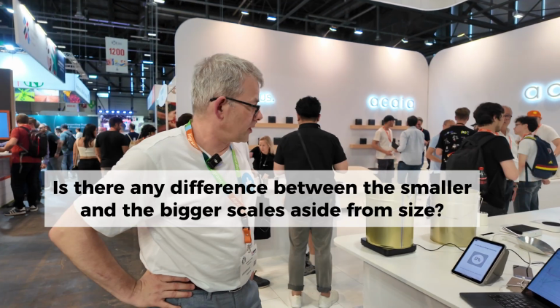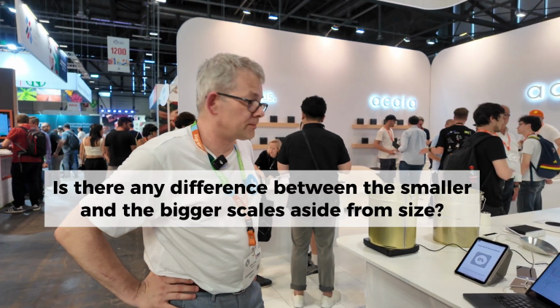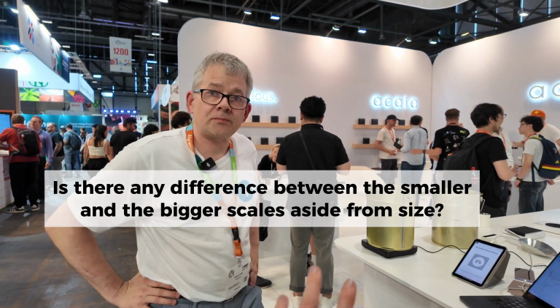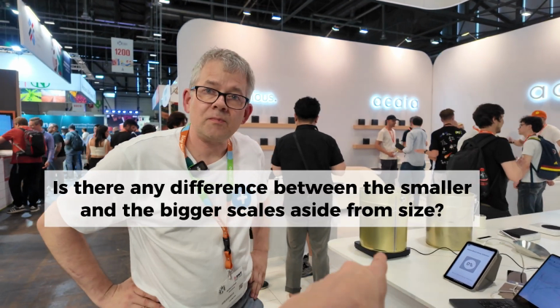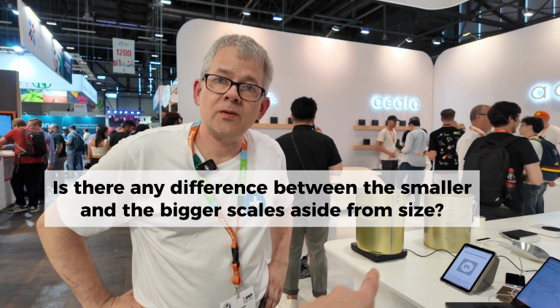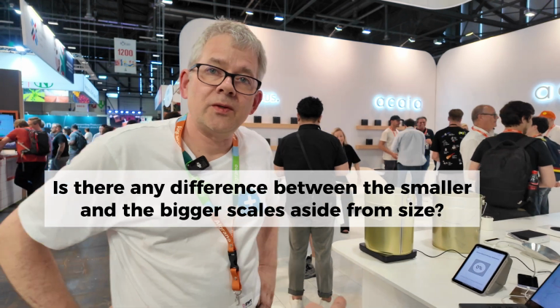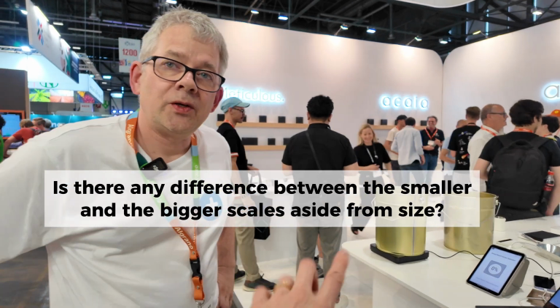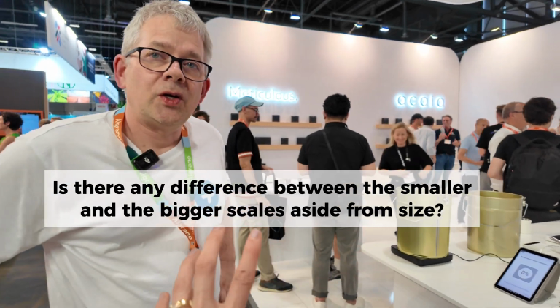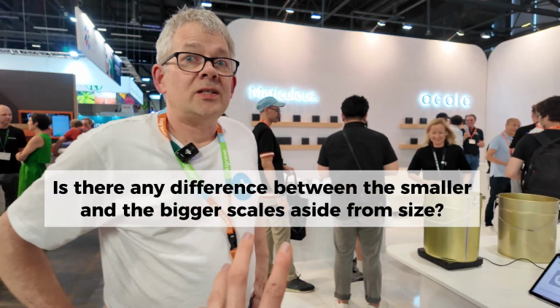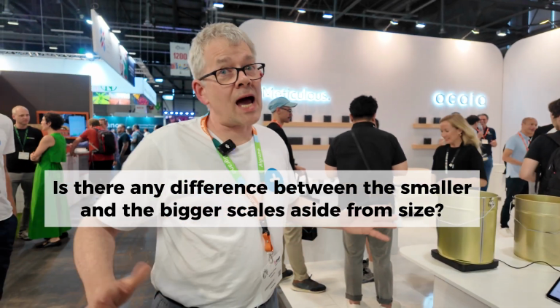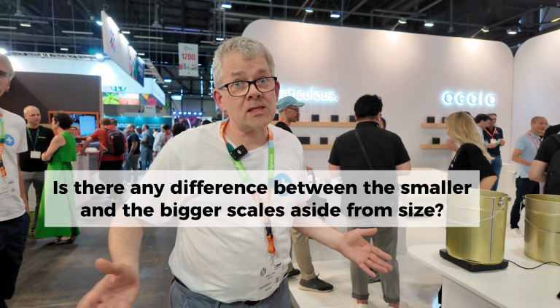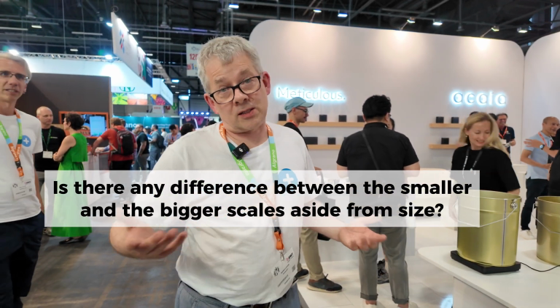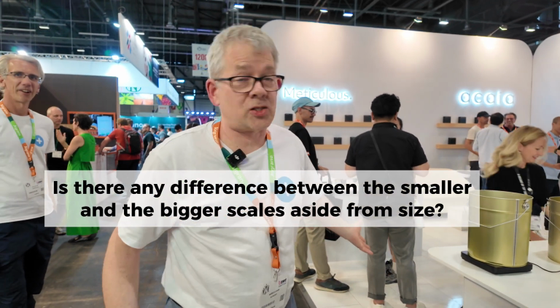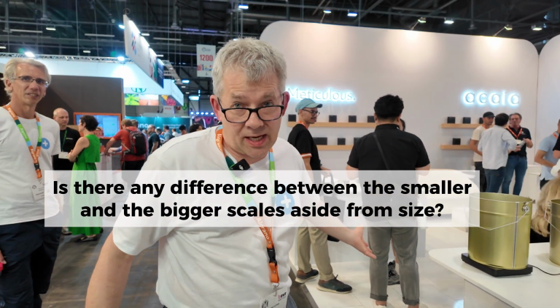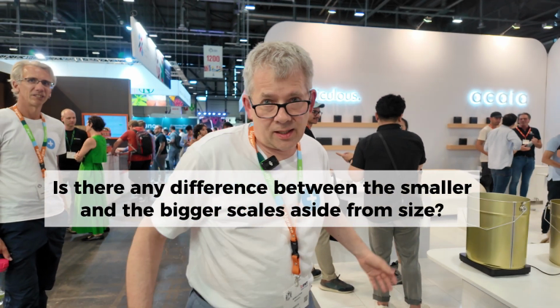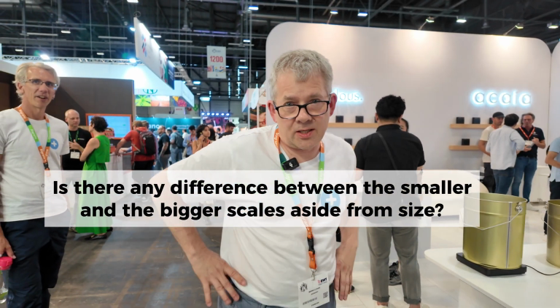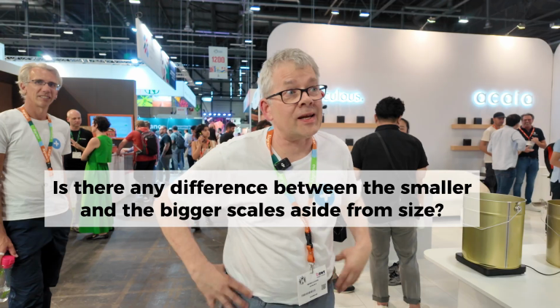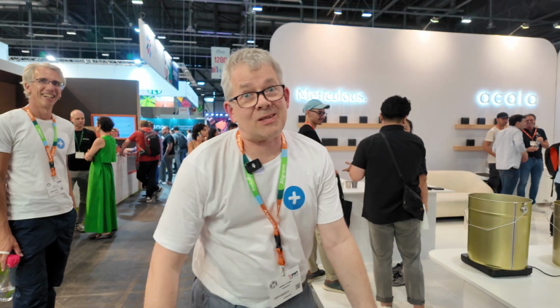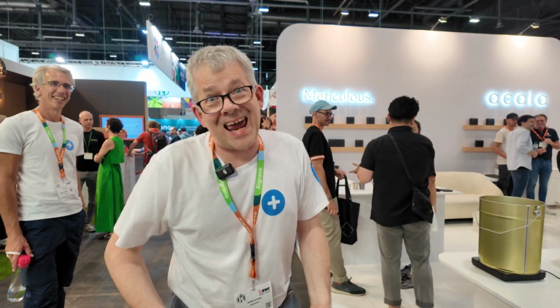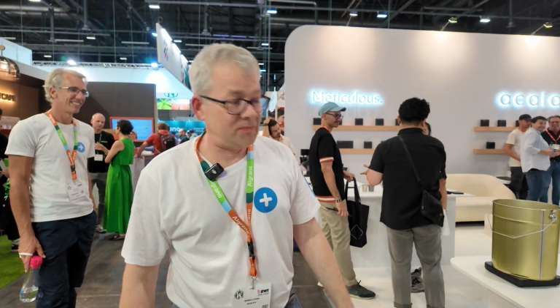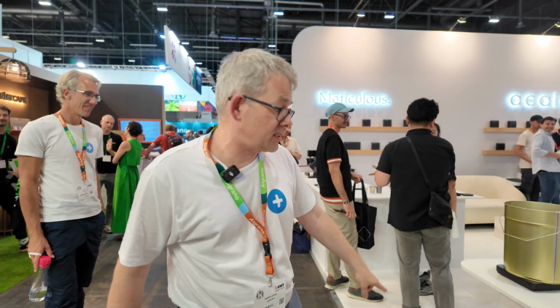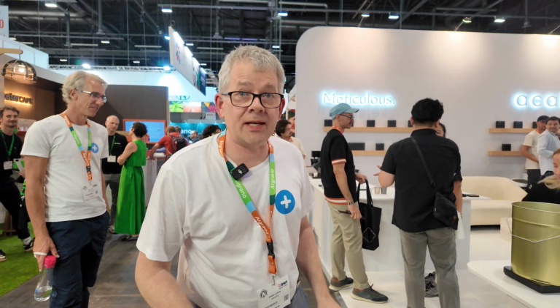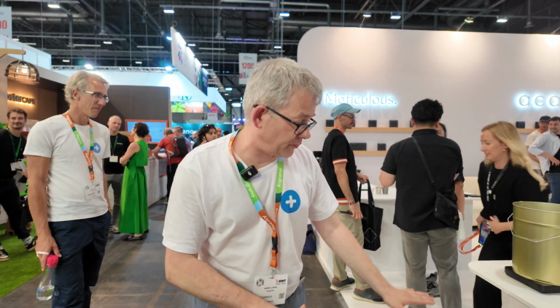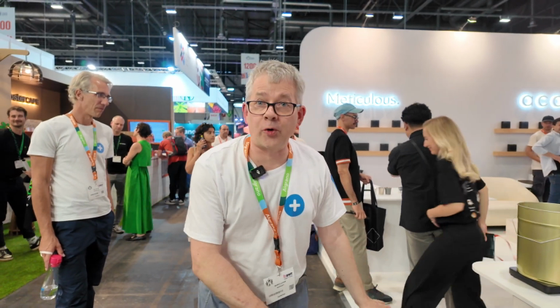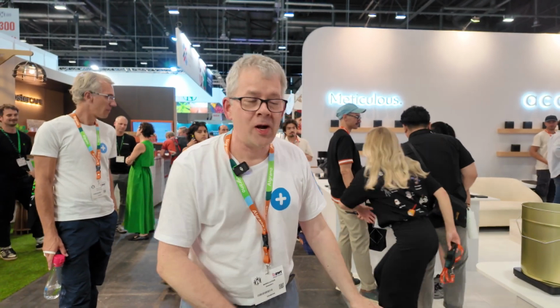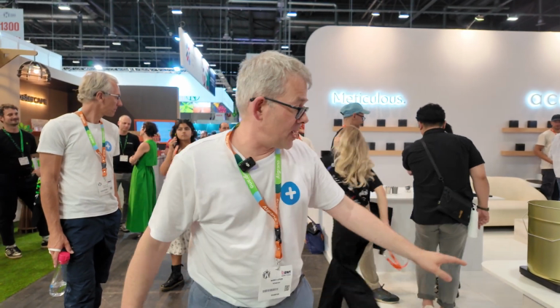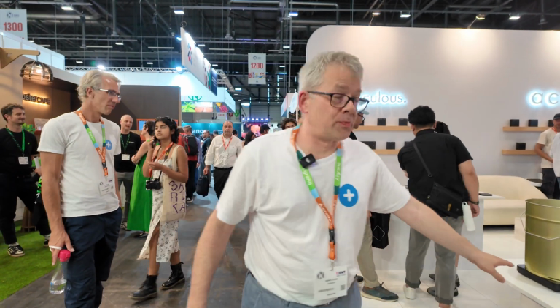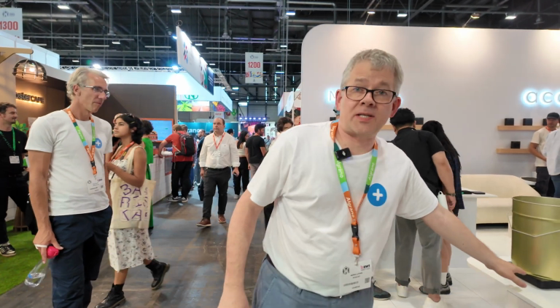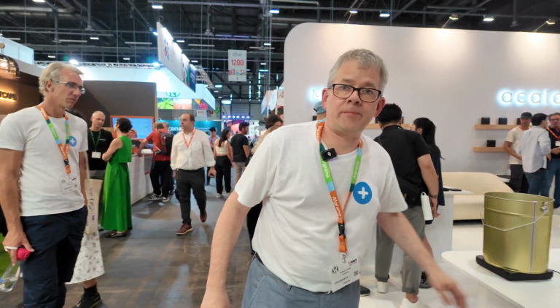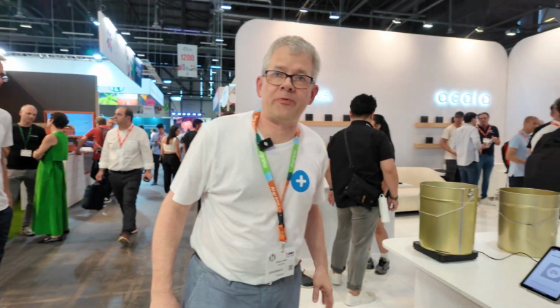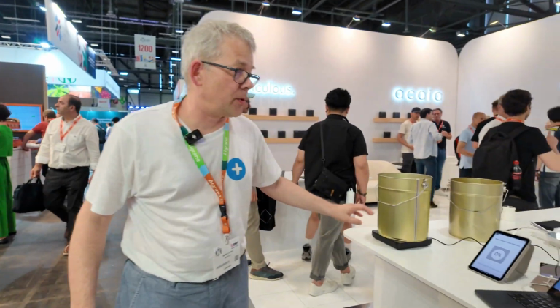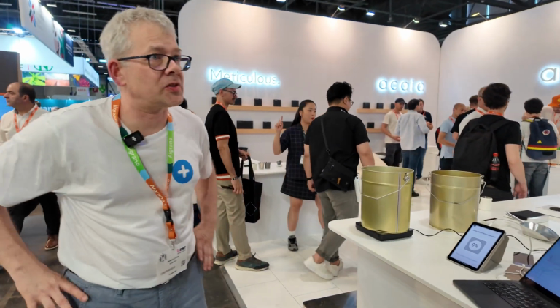Is there any difference between the smaller and the bigger, aside from size? Size and the price, of course — that is a little bit more. It's heavy. That one is heavy, and it's for the floor. That one is more a tabletop for the smaller roasters.